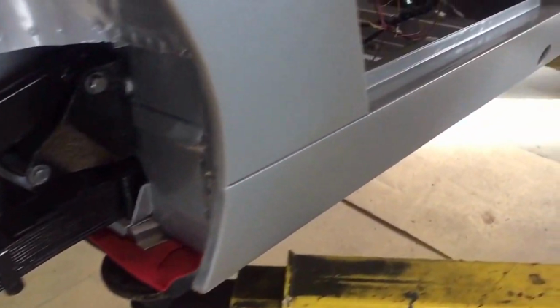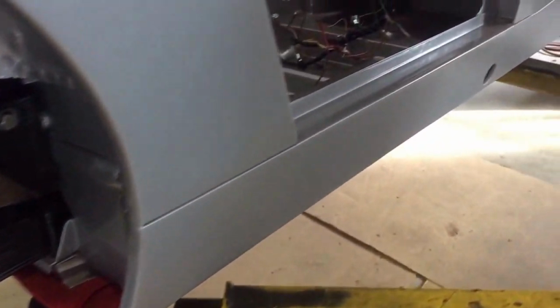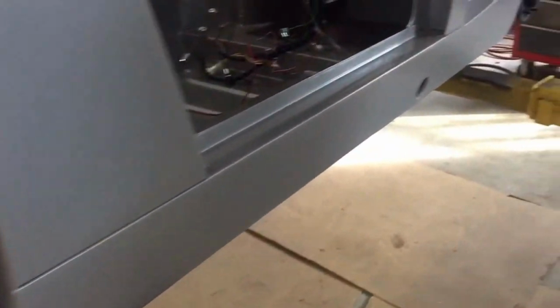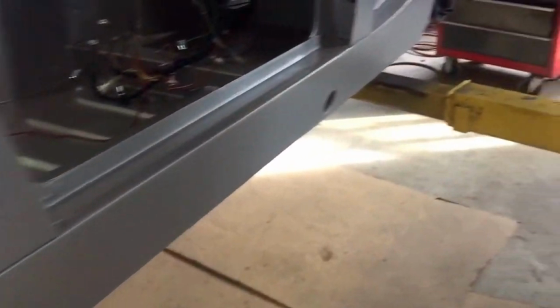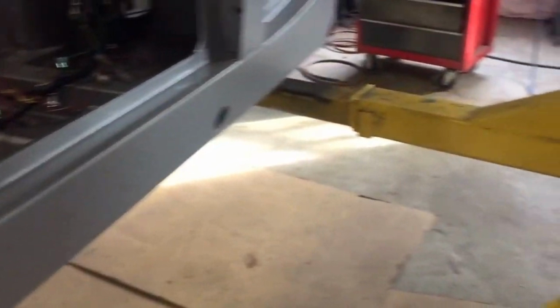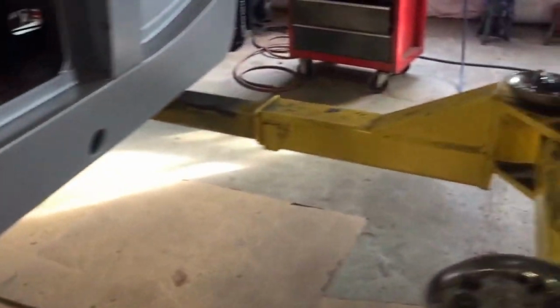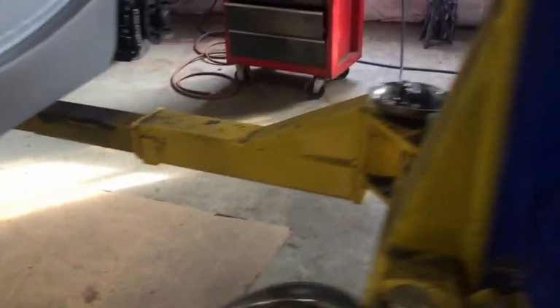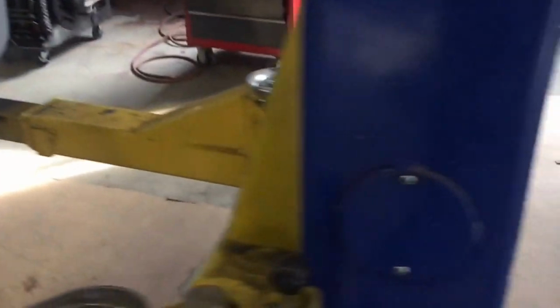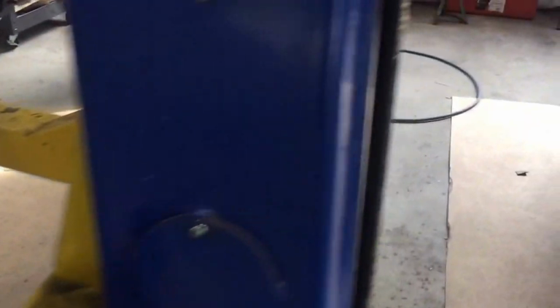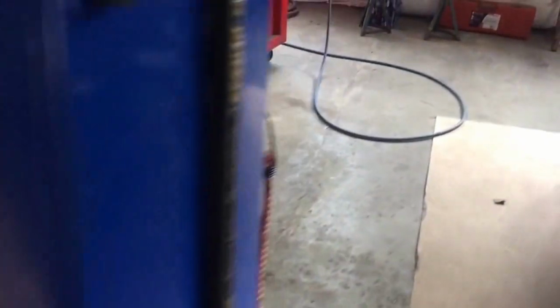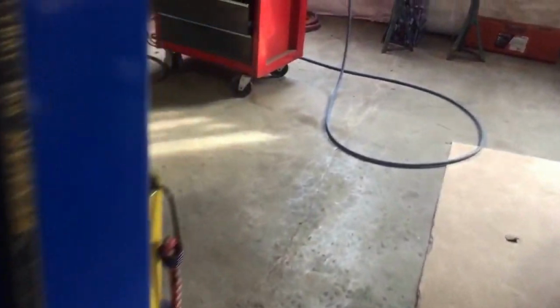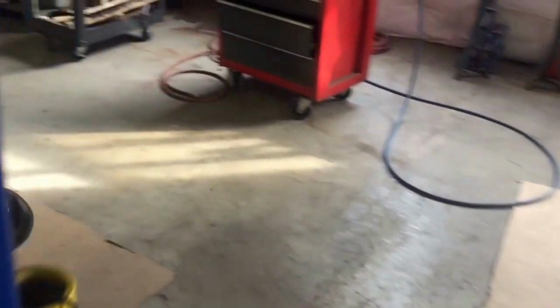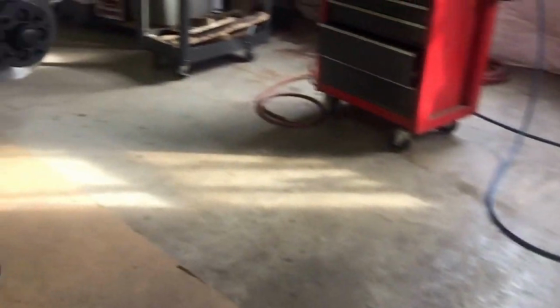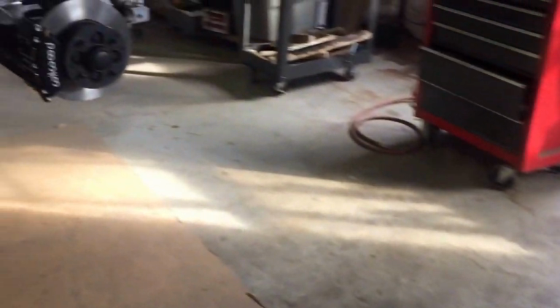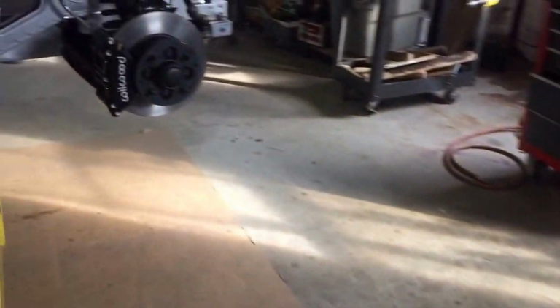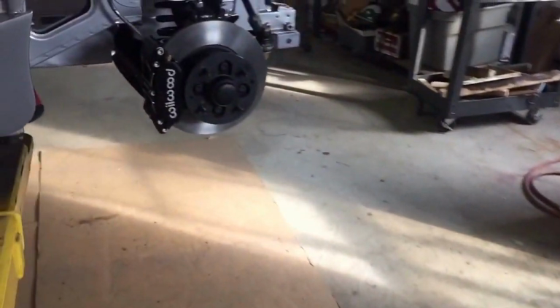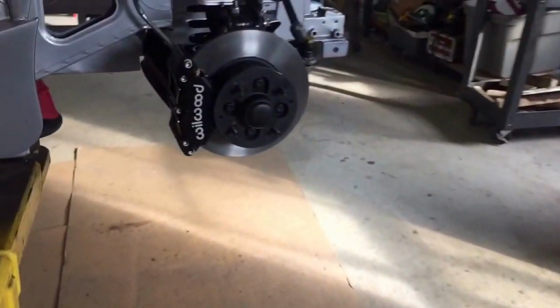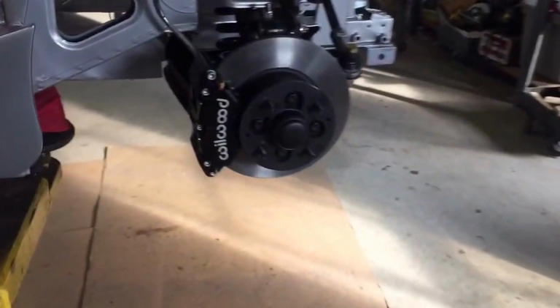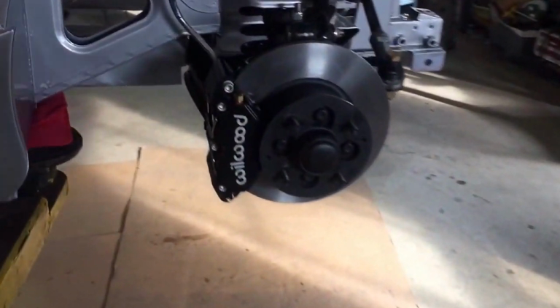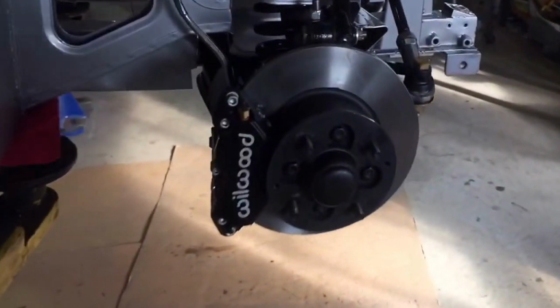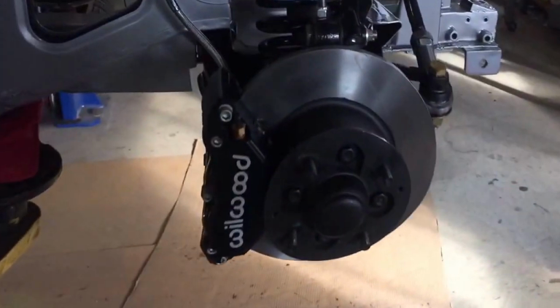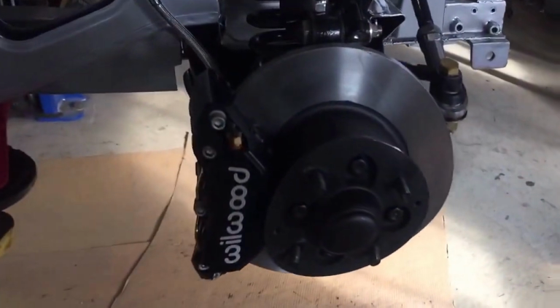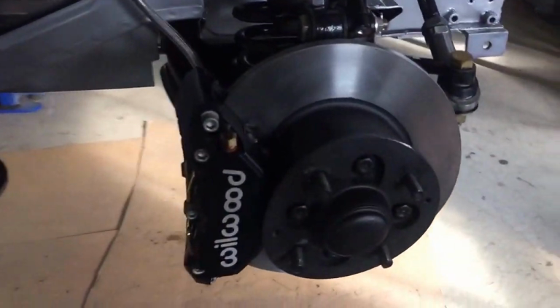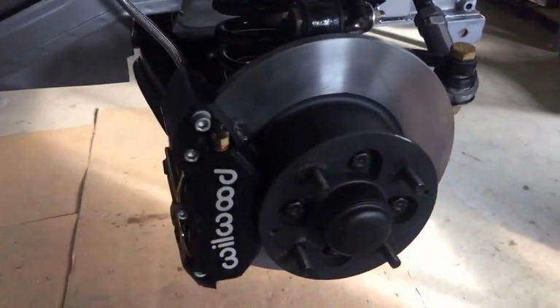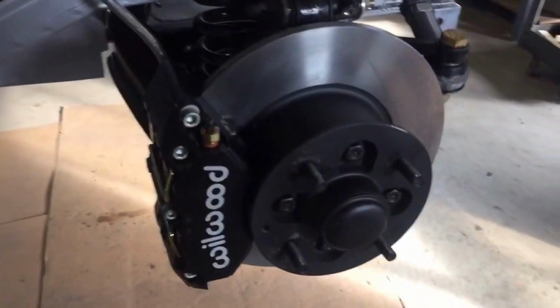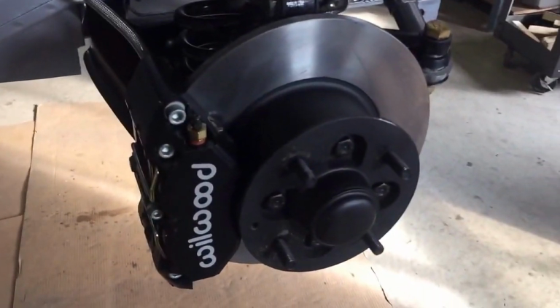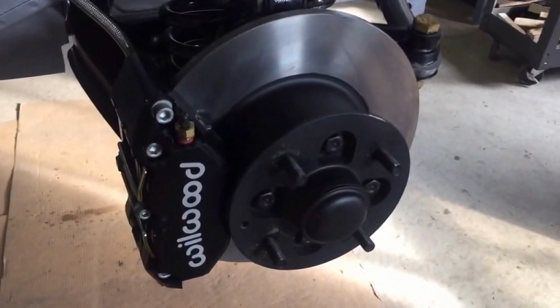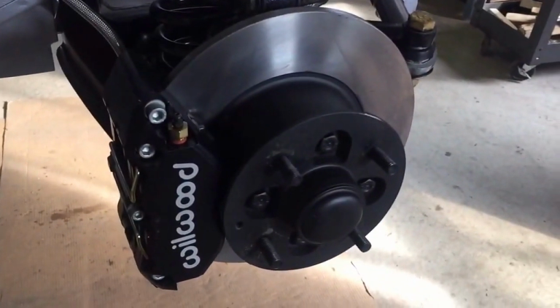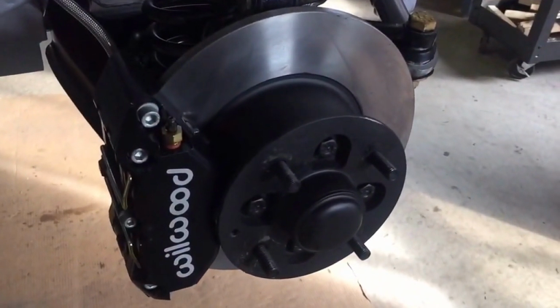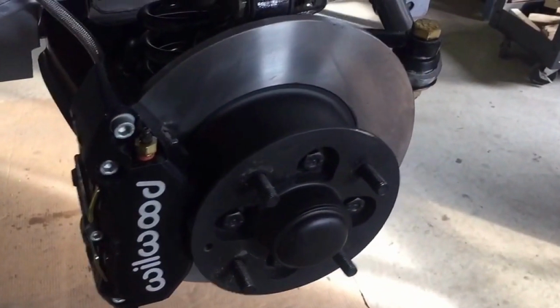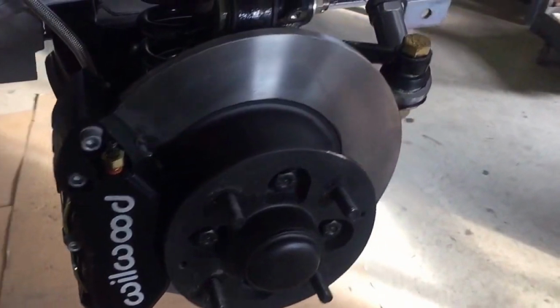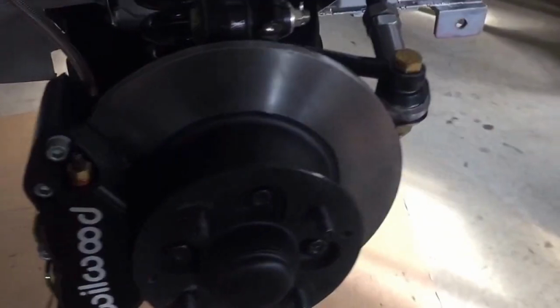Then in the front, we've got a big brake setup that has a four-piston larger caliper, so that's pretty cool — a little better front braking.